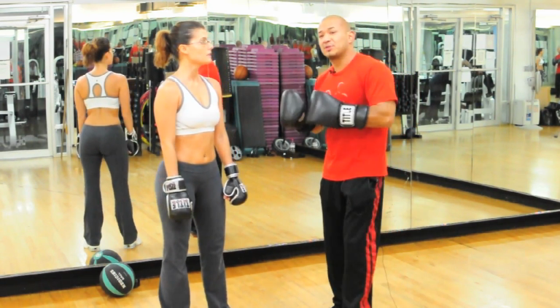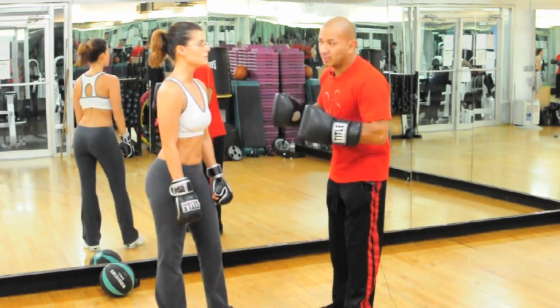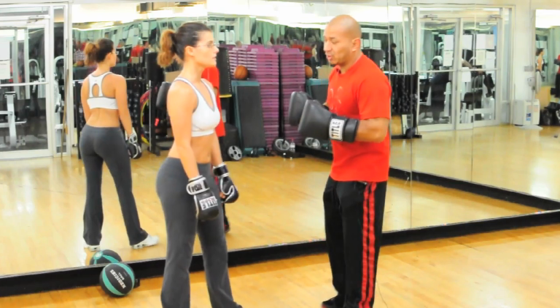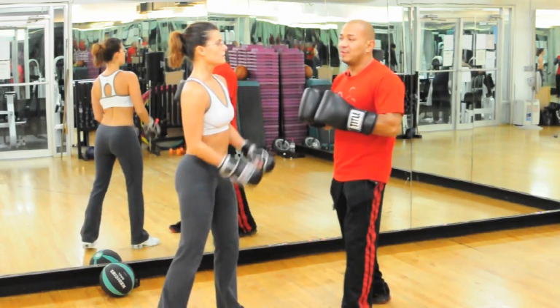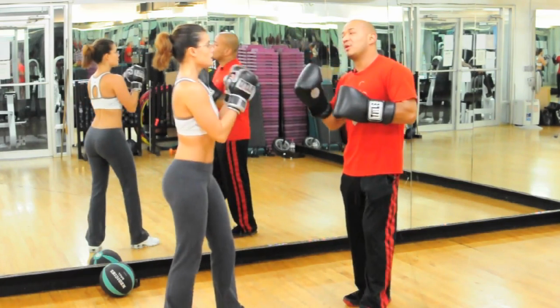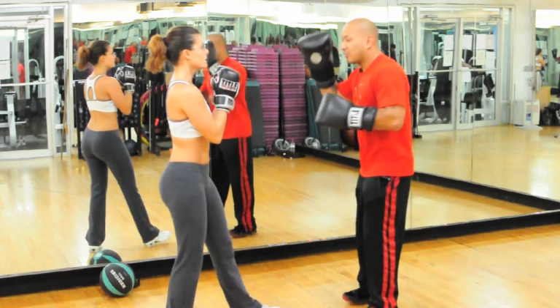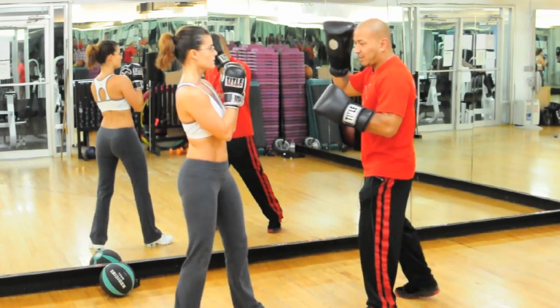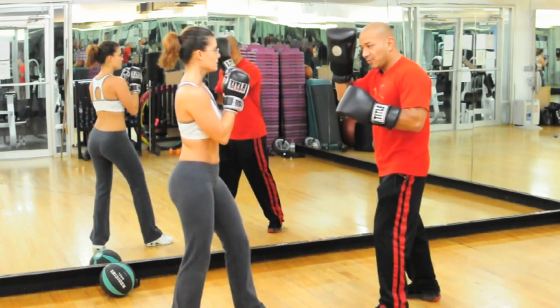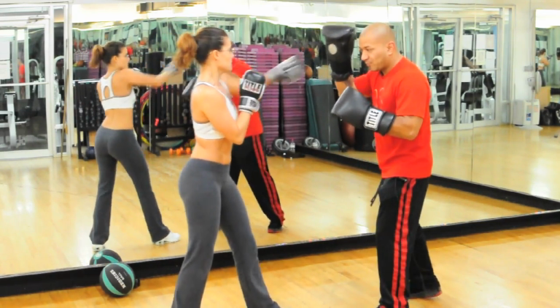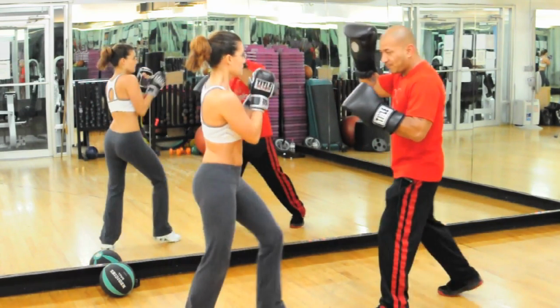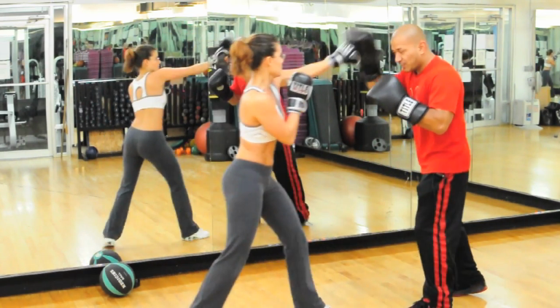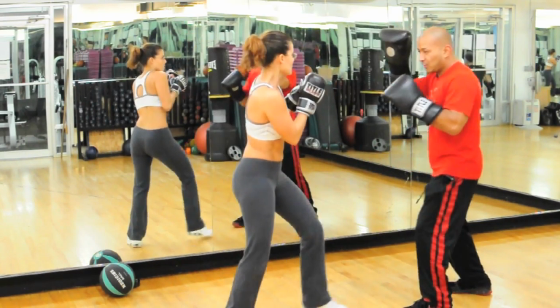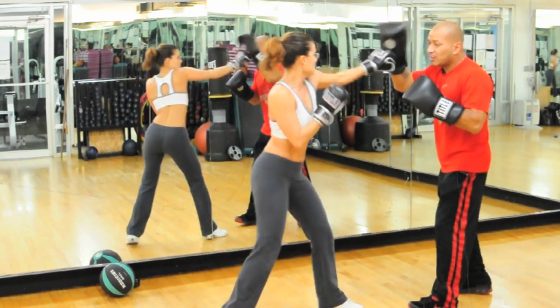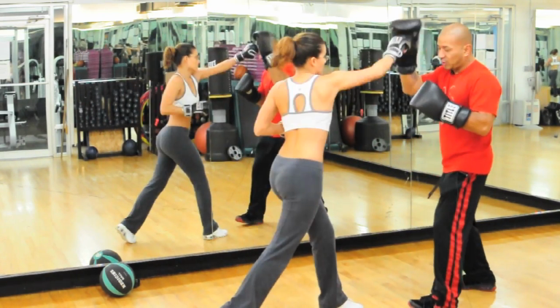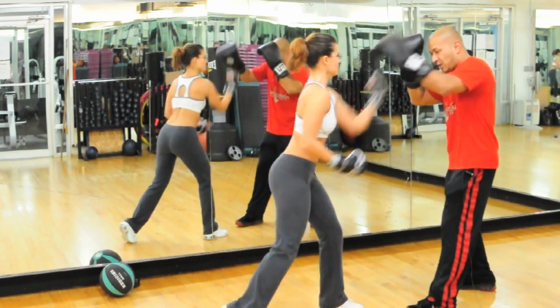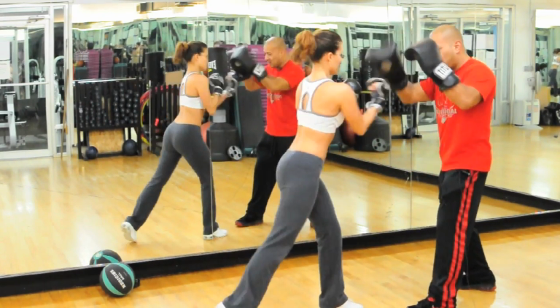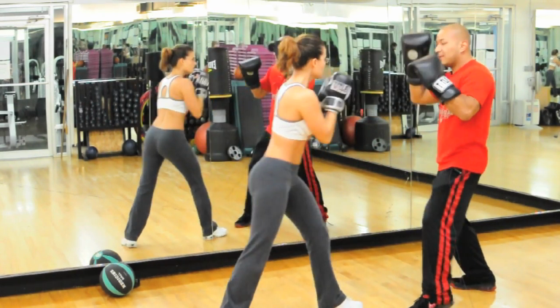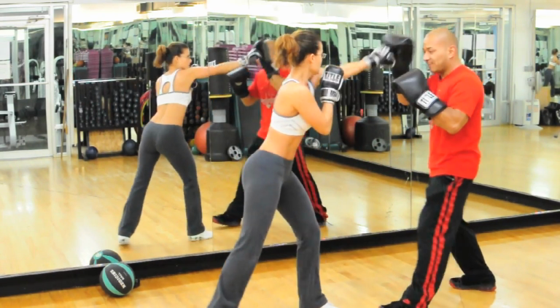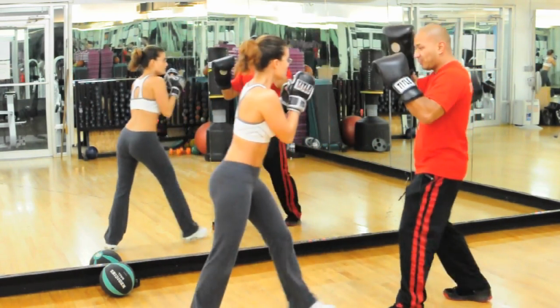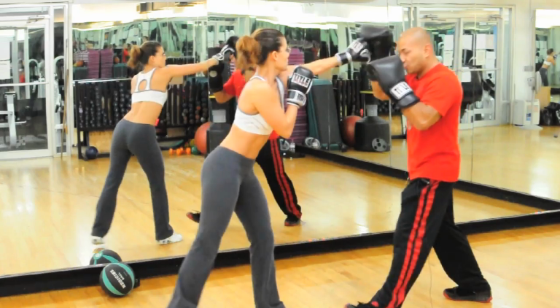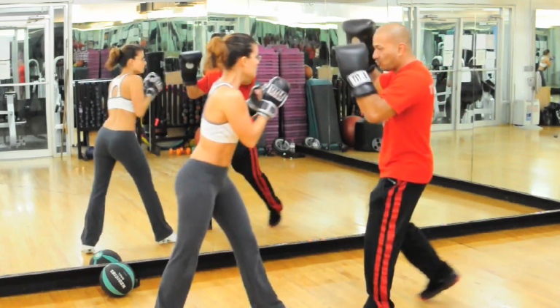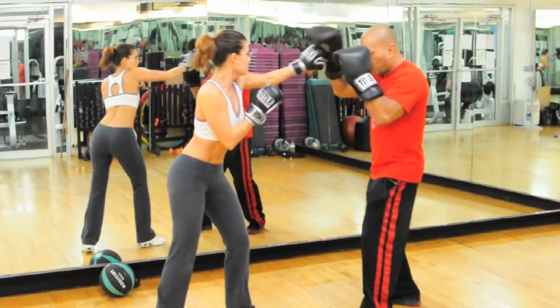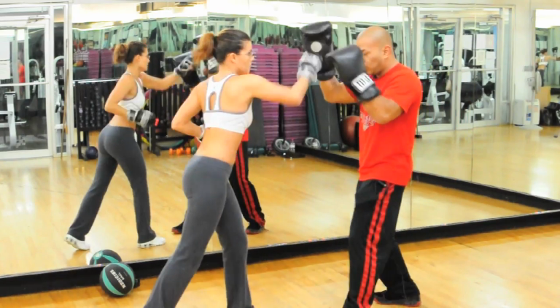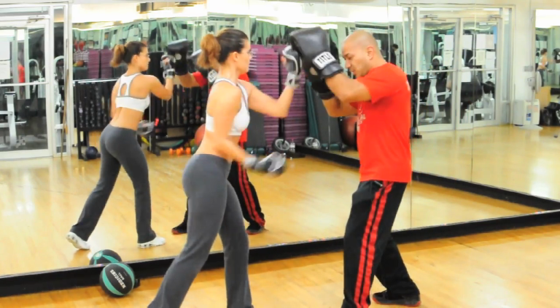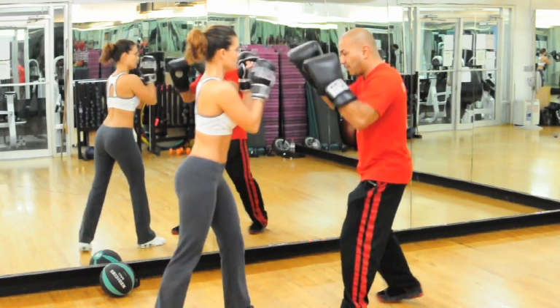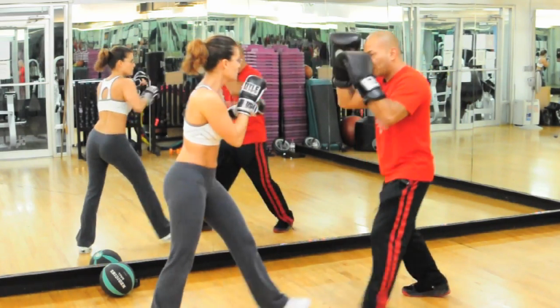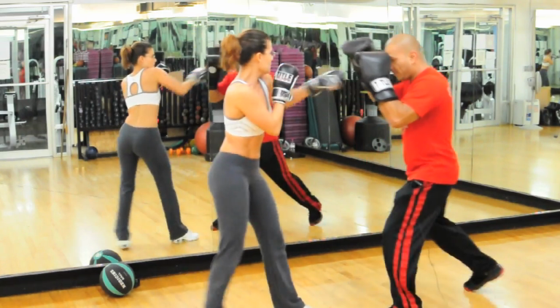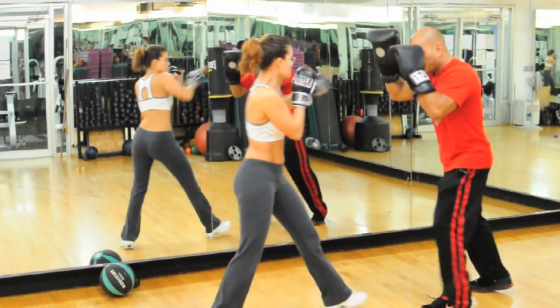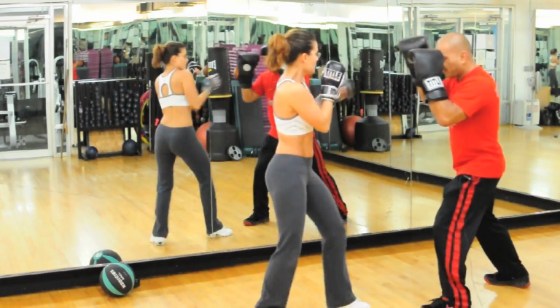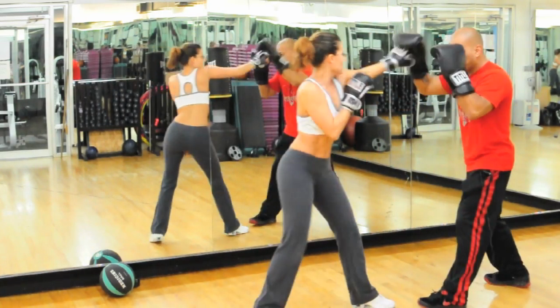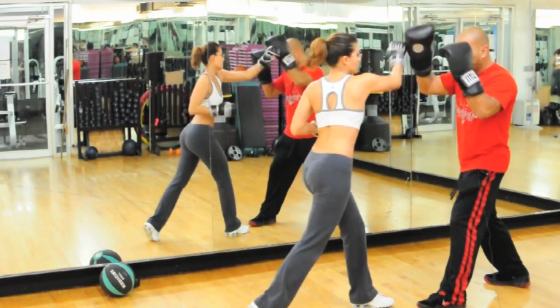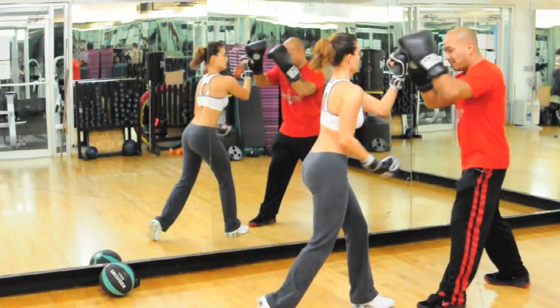So we're going to start with three jabs out. Cross, up, up. Take it back. Three, two, one. Cross, up, forward. We let them out.